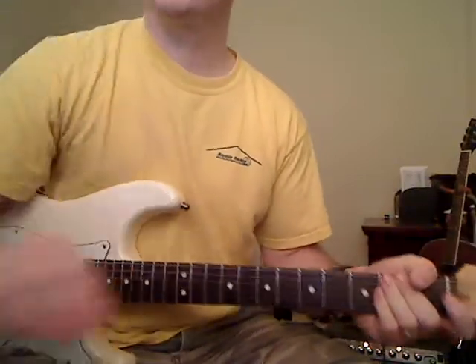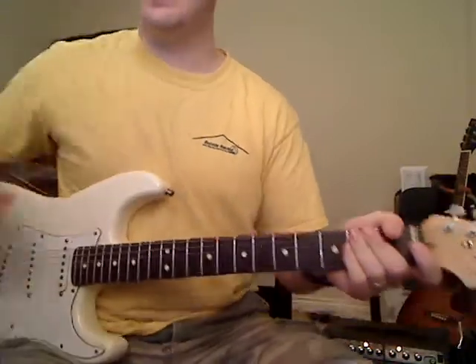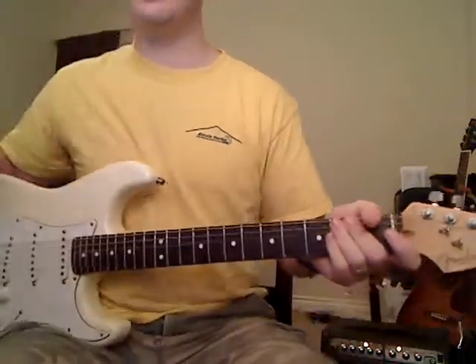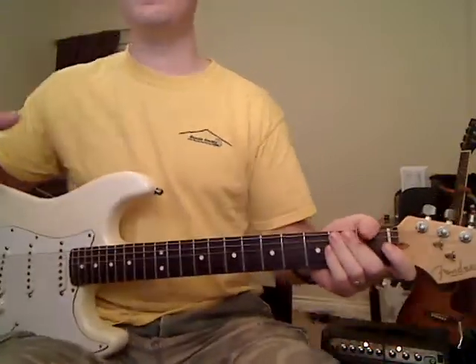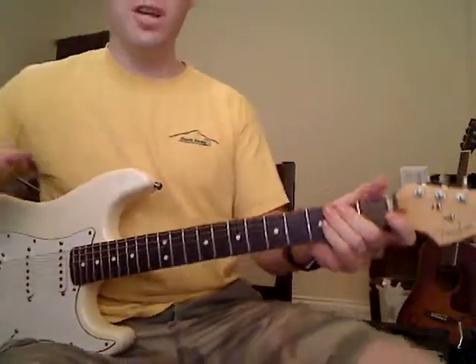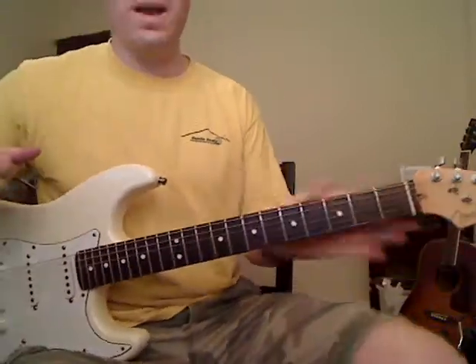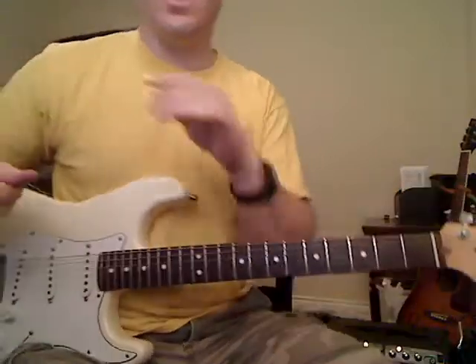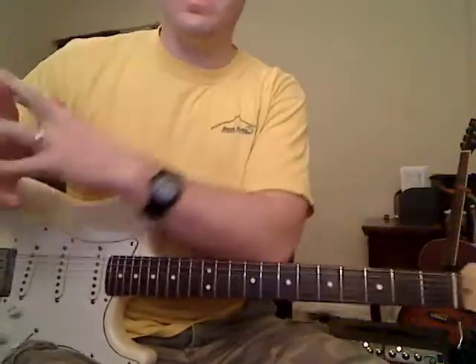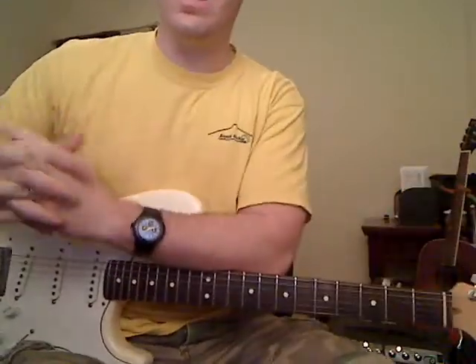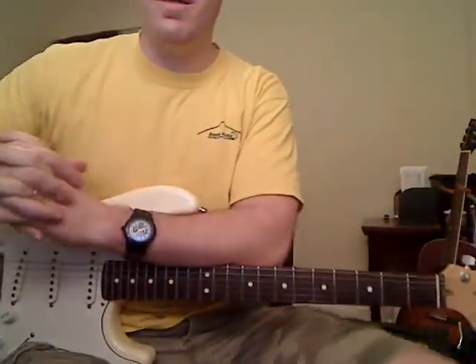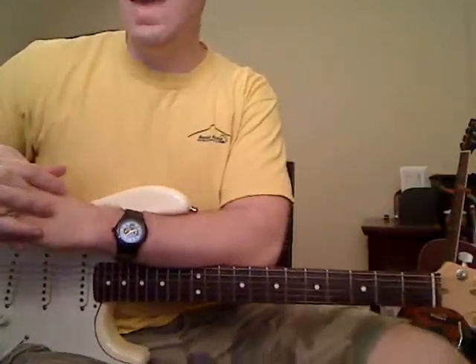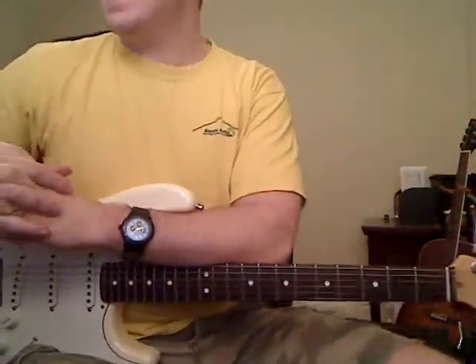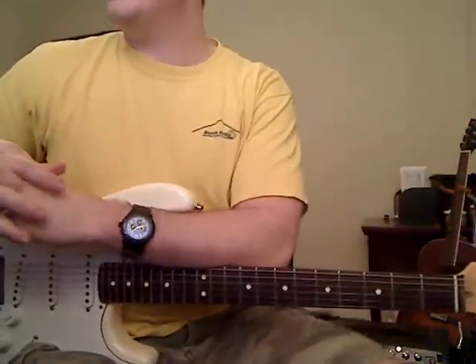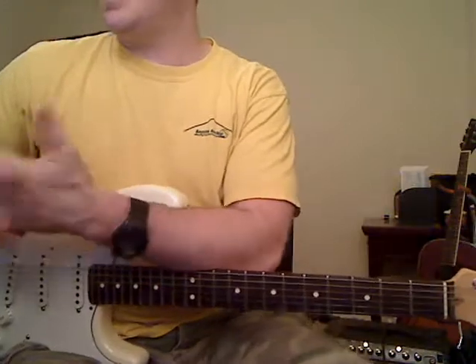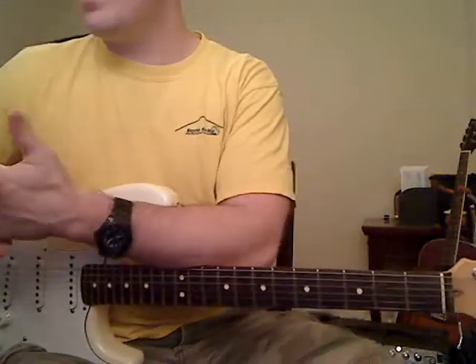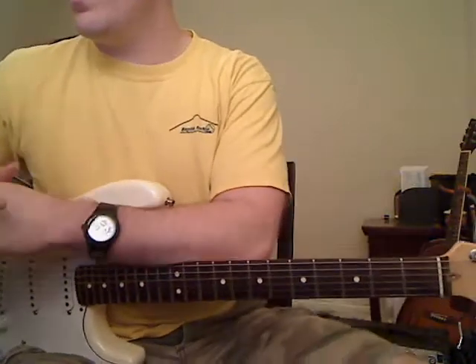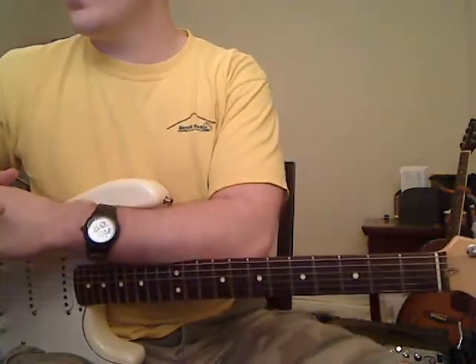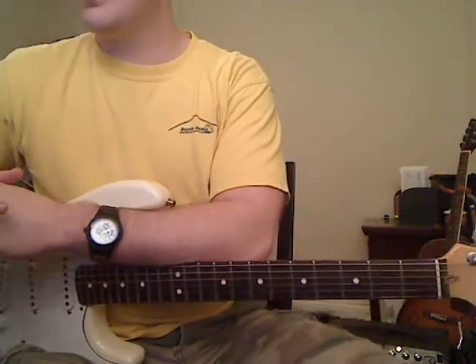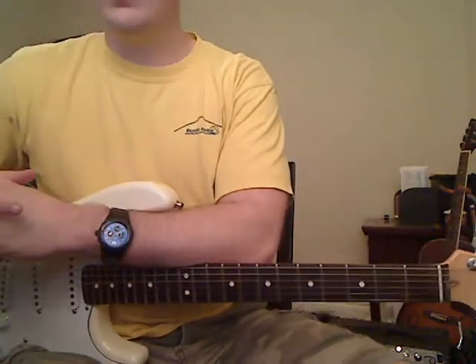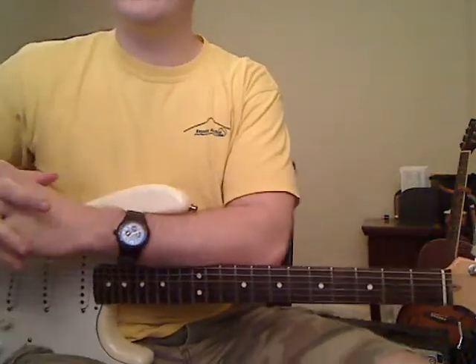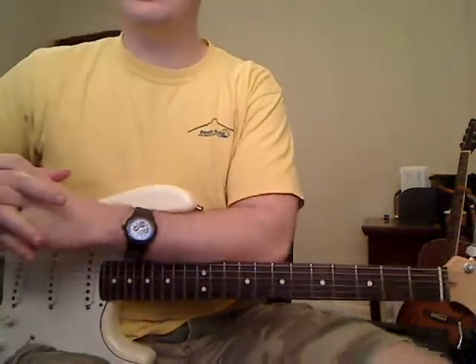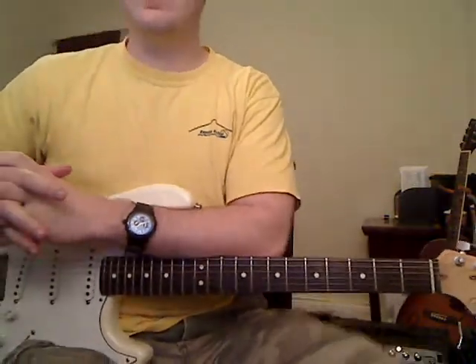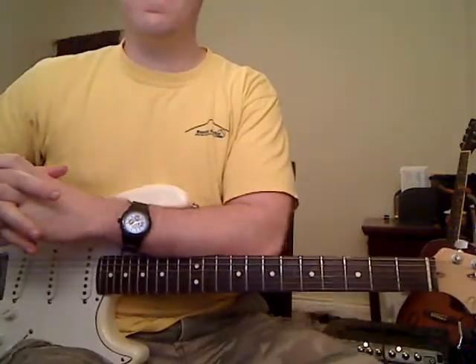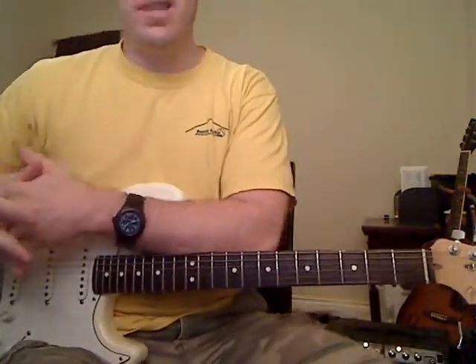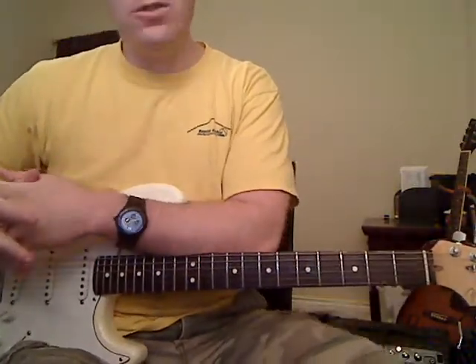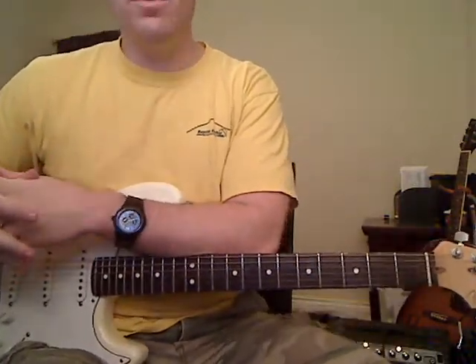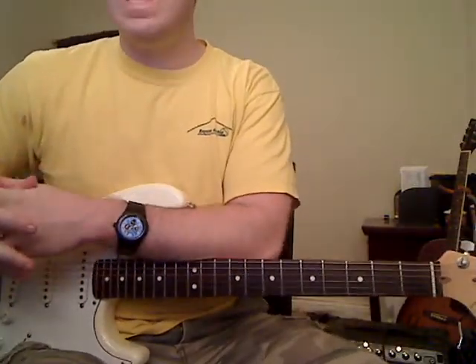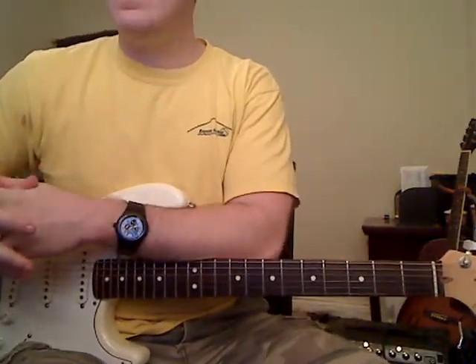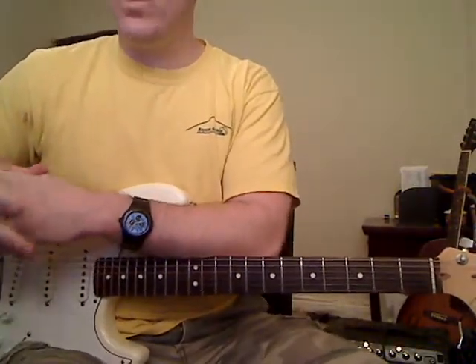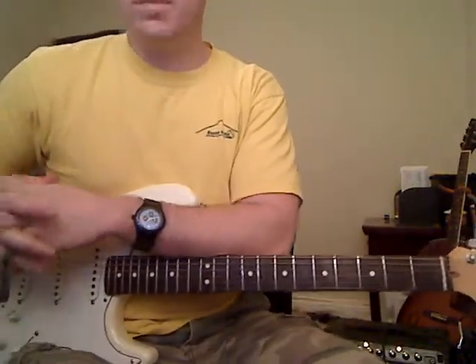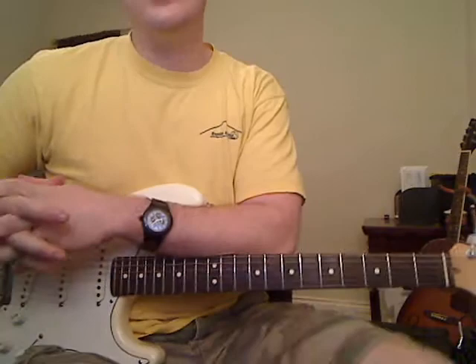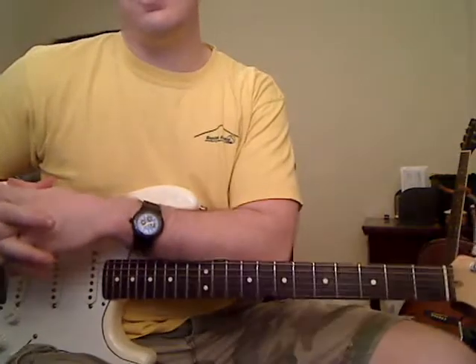Hey guys, I'm Michael Cheek with MikesGuitarLessons.com, and that right there was Rock and Roll All Night by KISS. That was the intro and that's what I'm going to be teaching here.